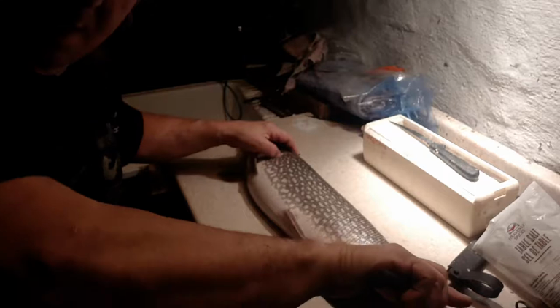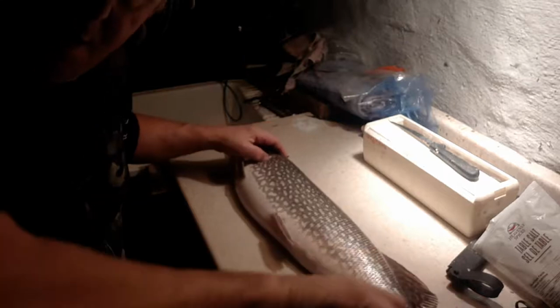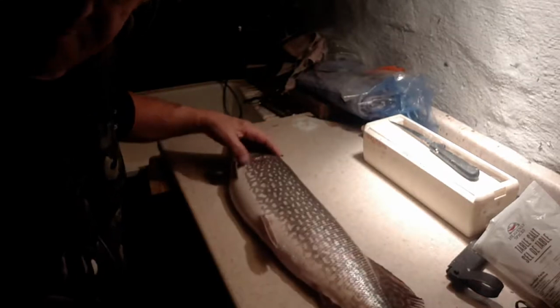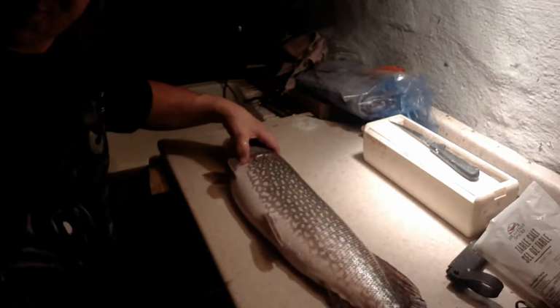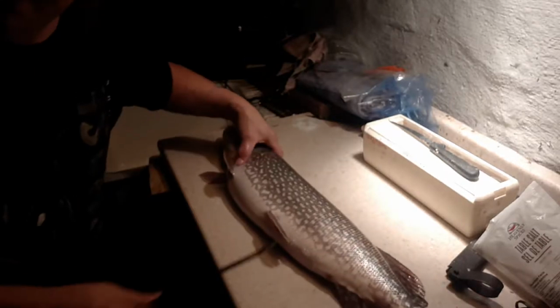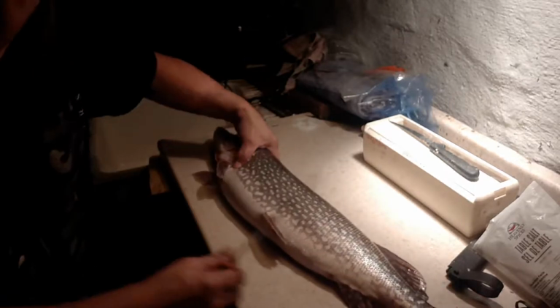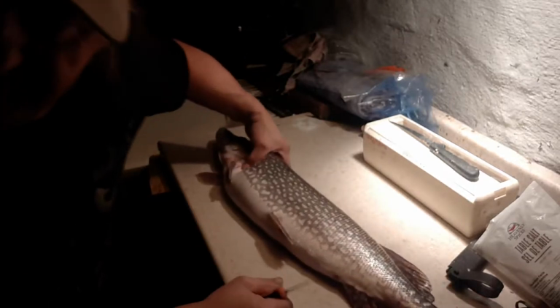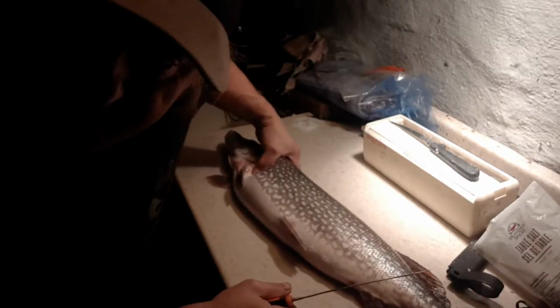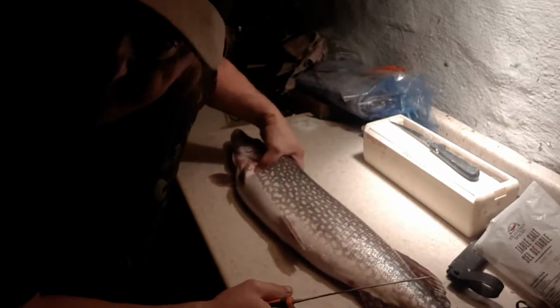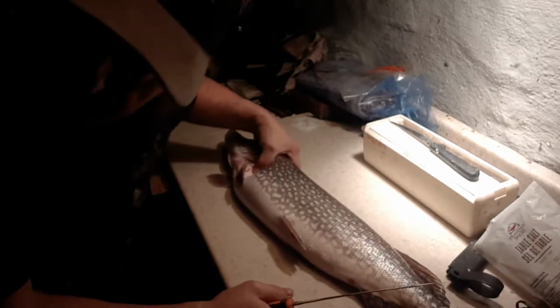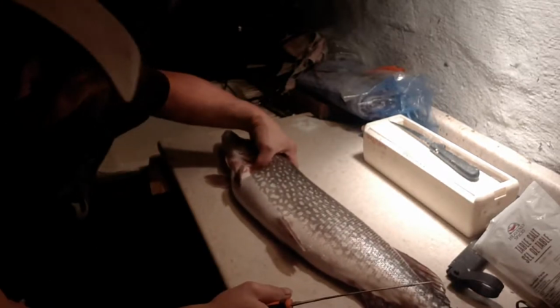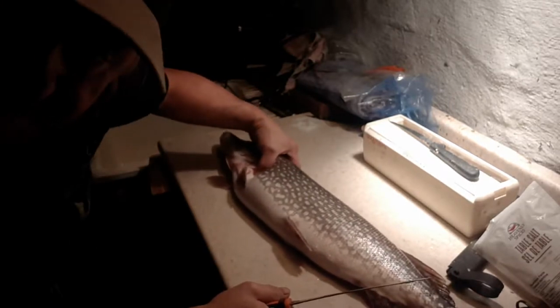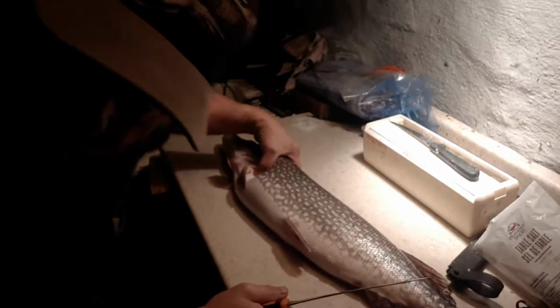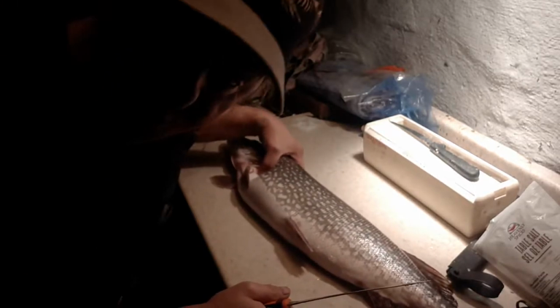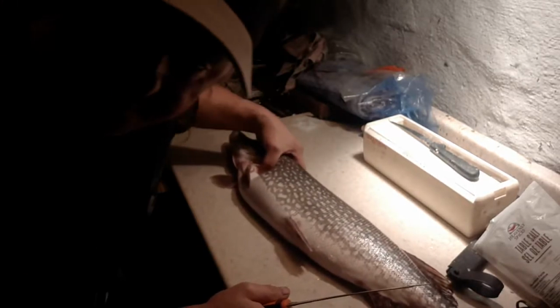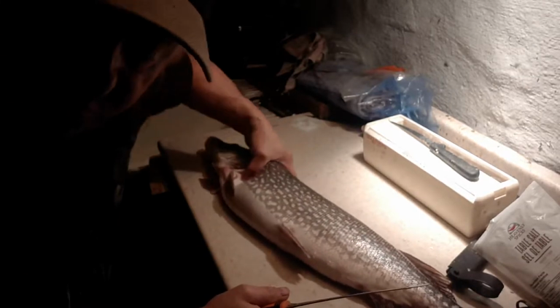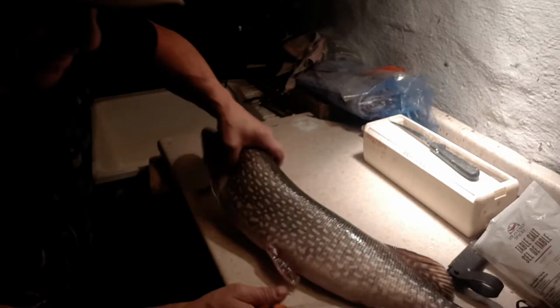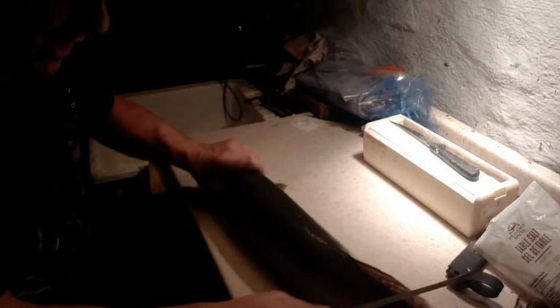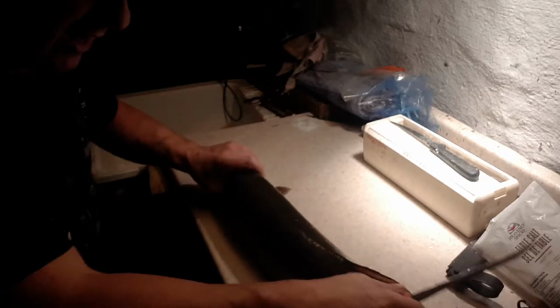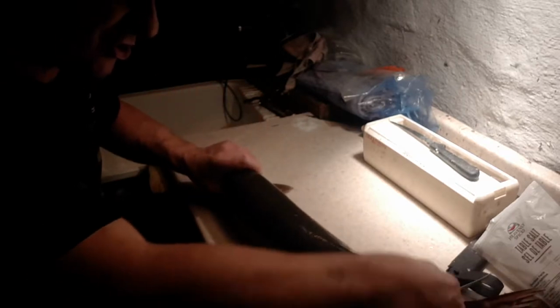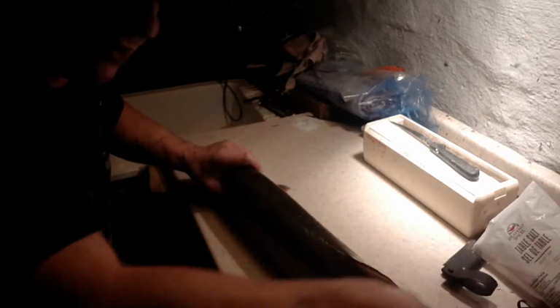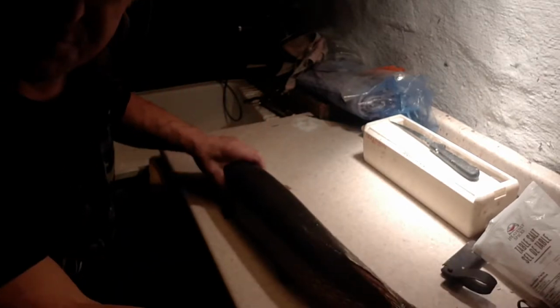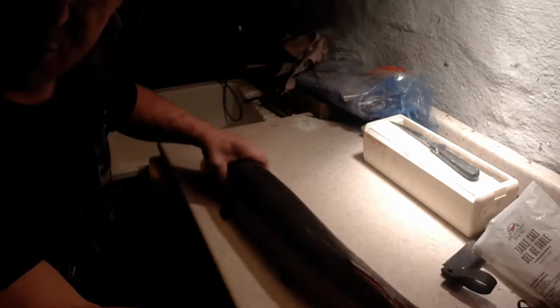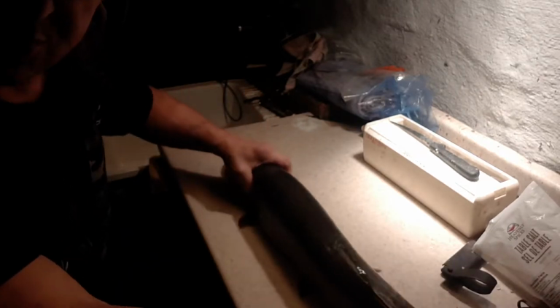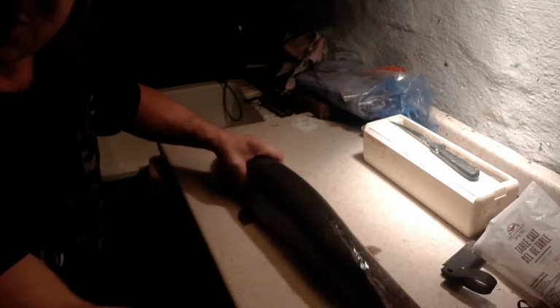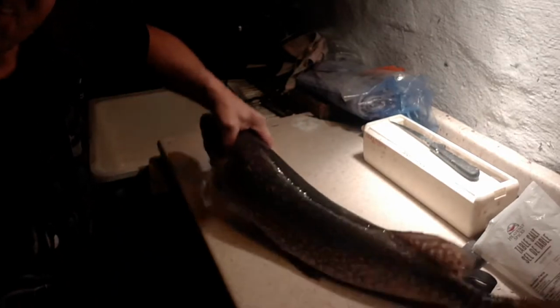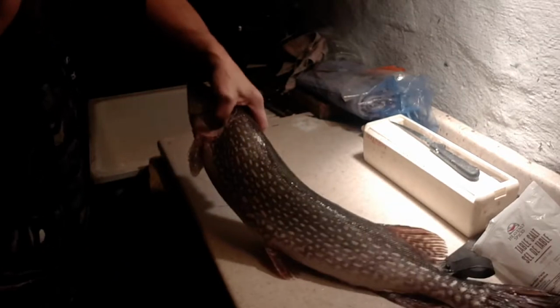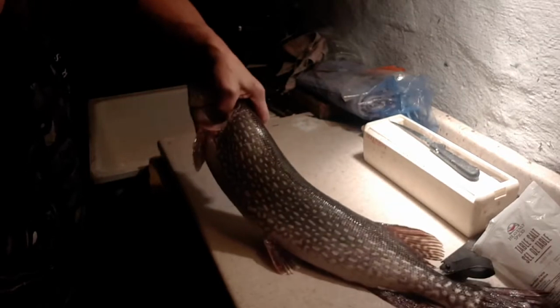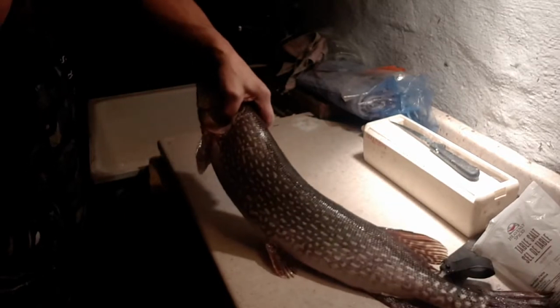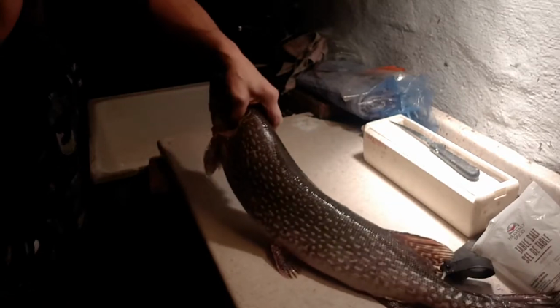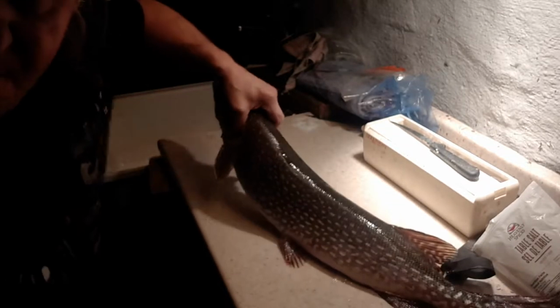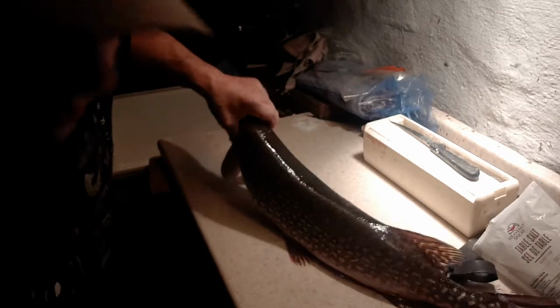For those of you that really like to eat pike — it's a really good eating fish — I'm going to show you how to do this boneless. So put this up, a pretty decent size nine pound pike.